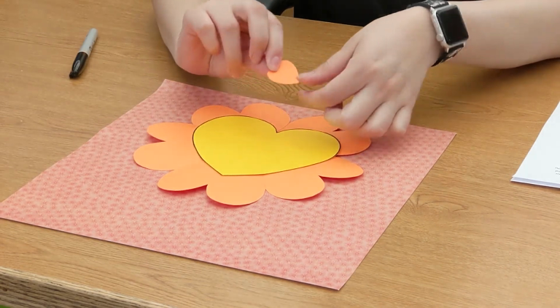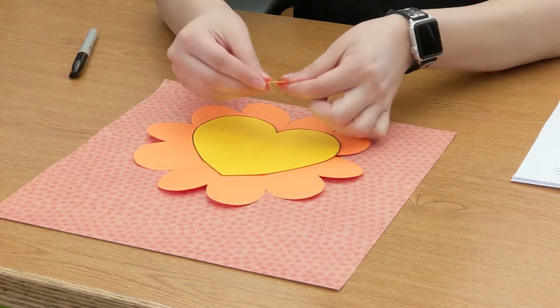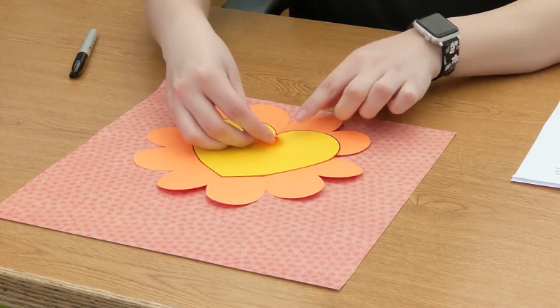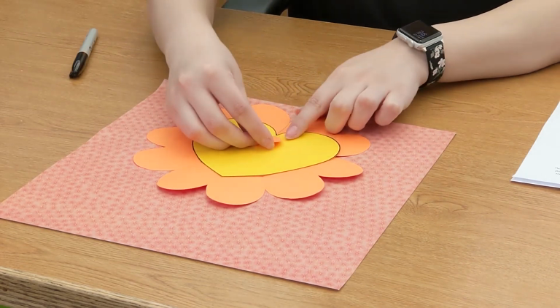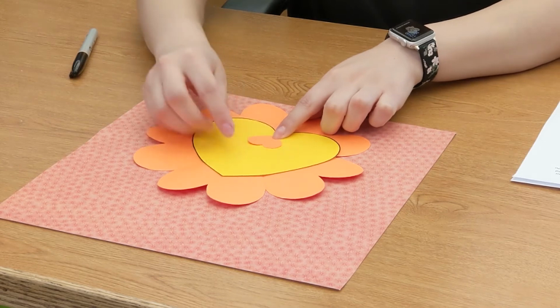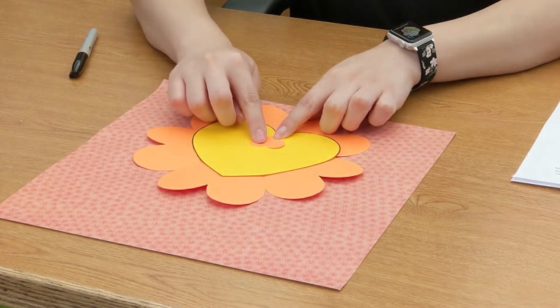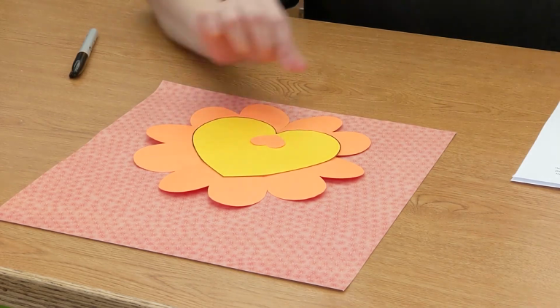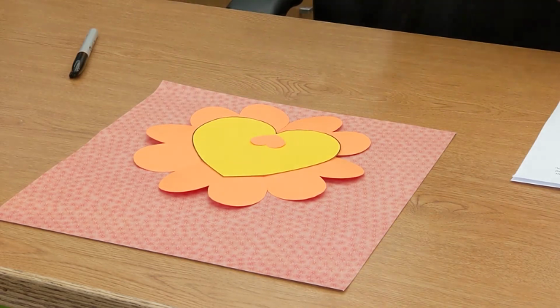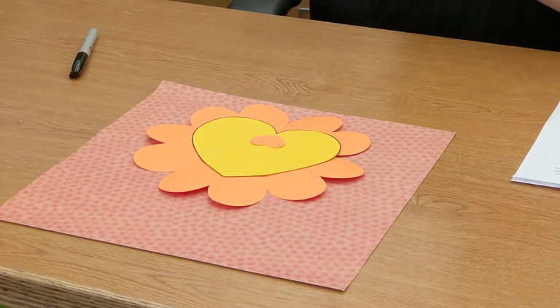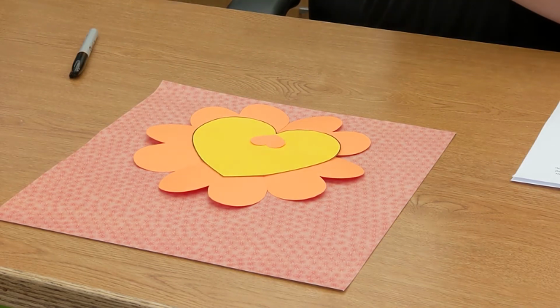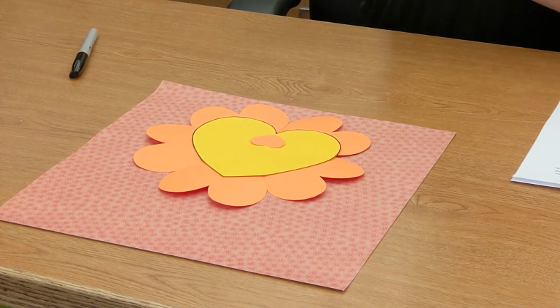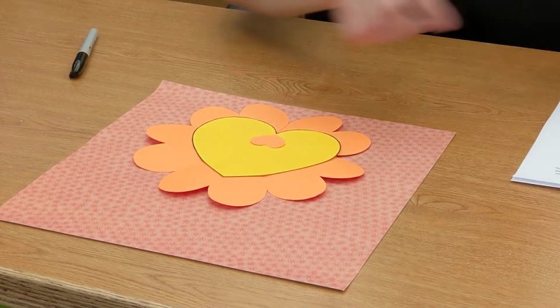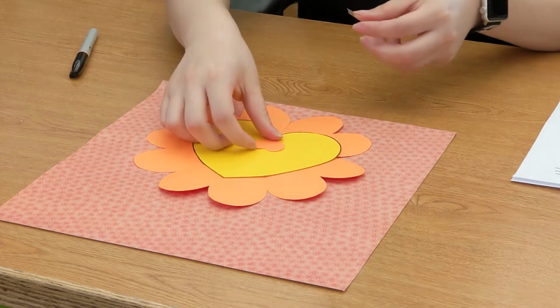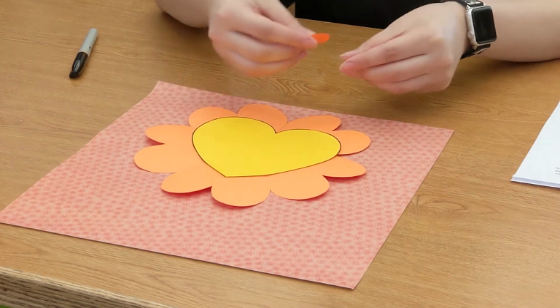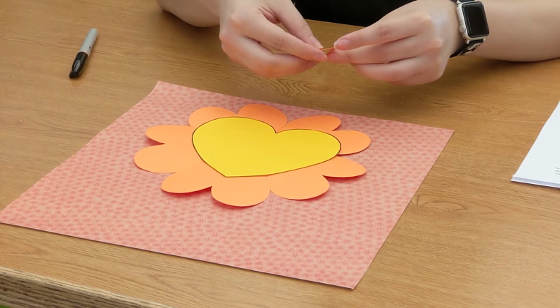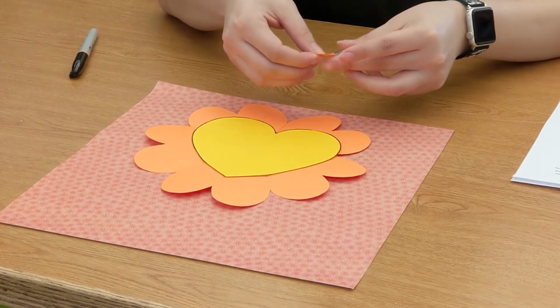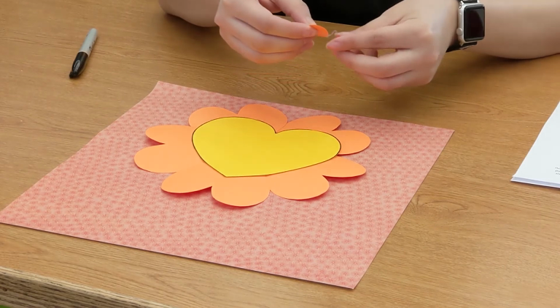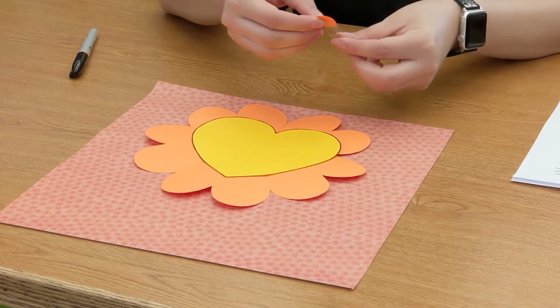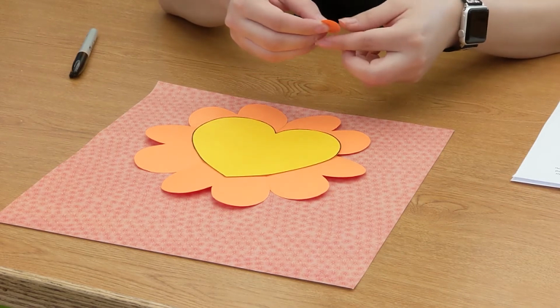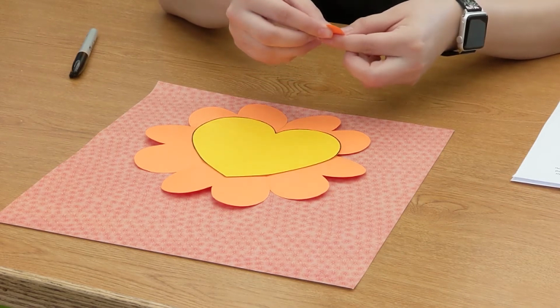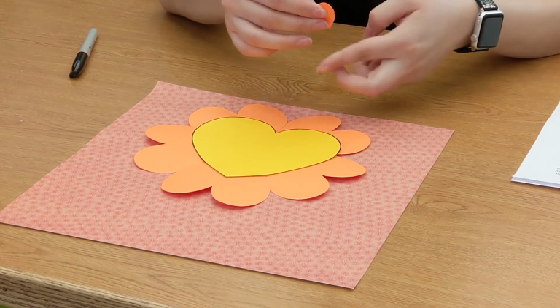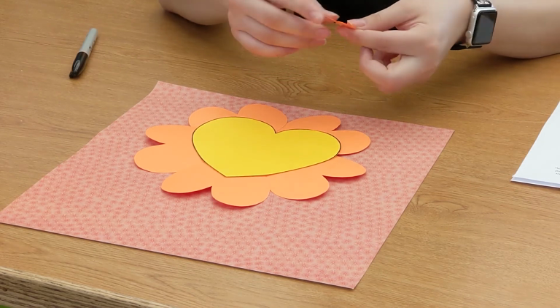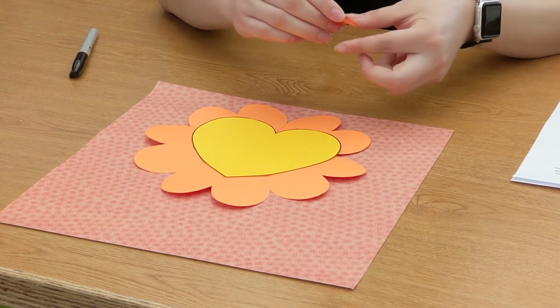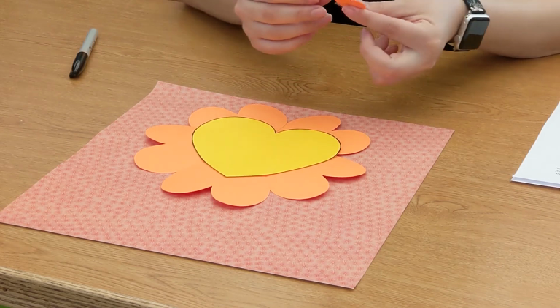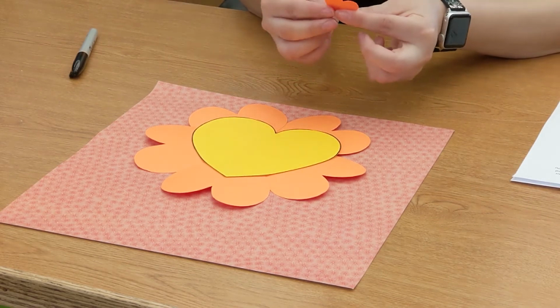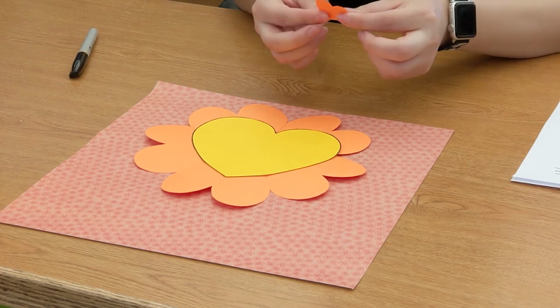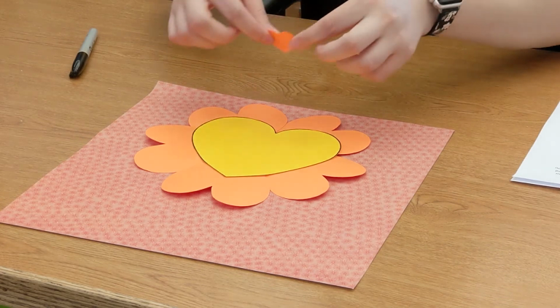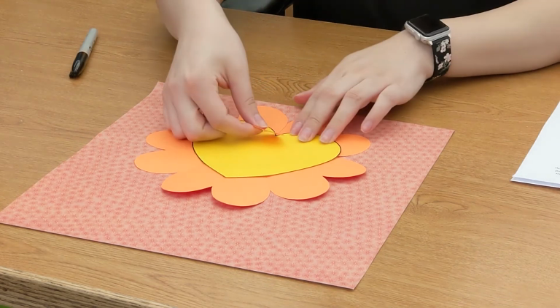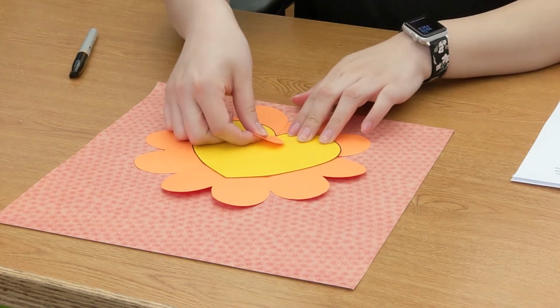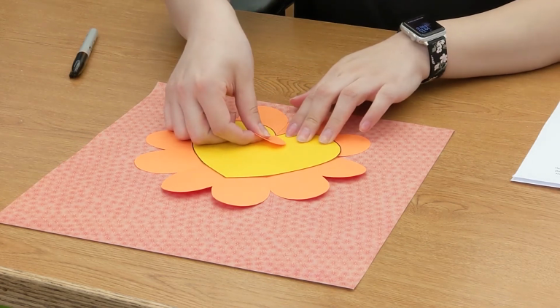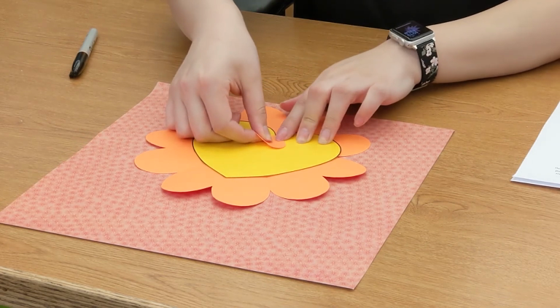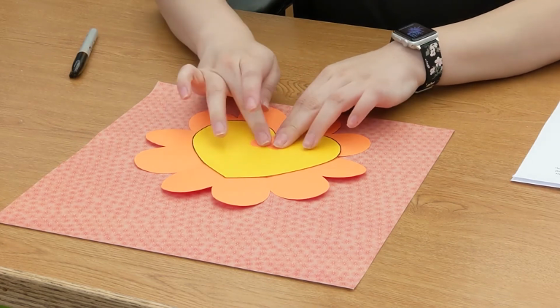So like this tip right here, it's going to meet this part so it looks like a cute little line. Let me grab some tape really quick and just tape that down so it is able to stick to our paper.